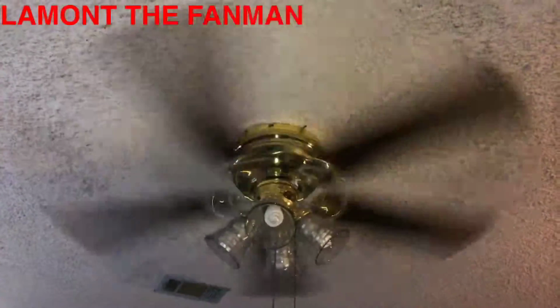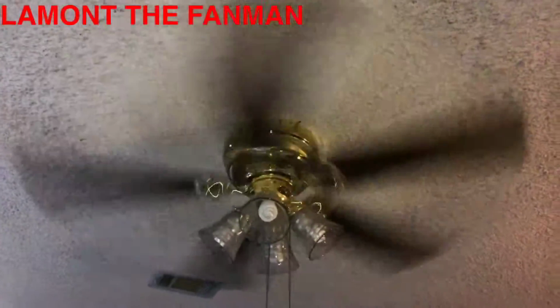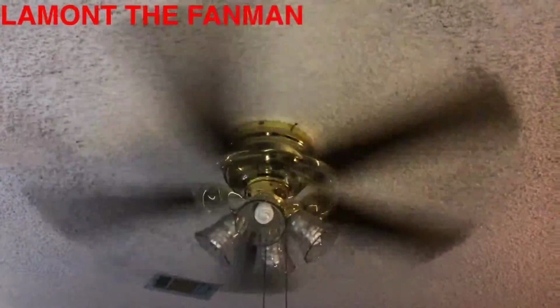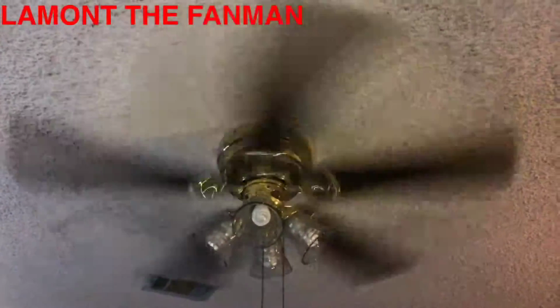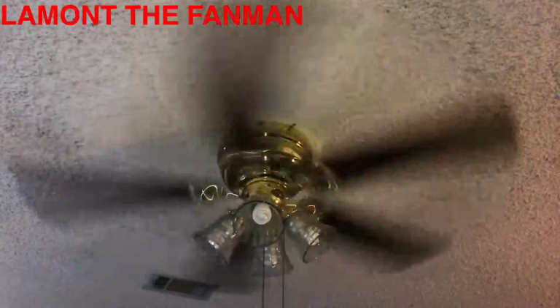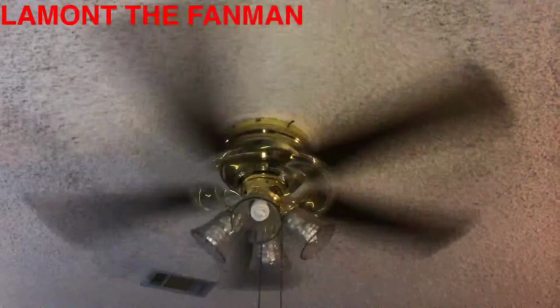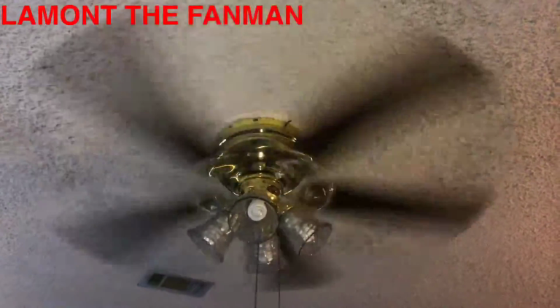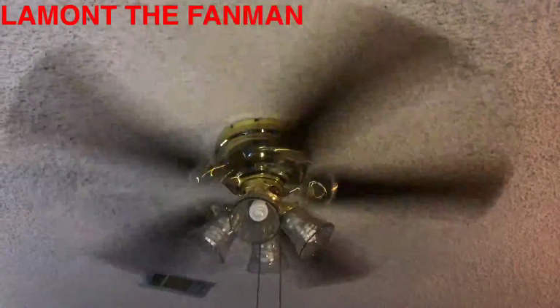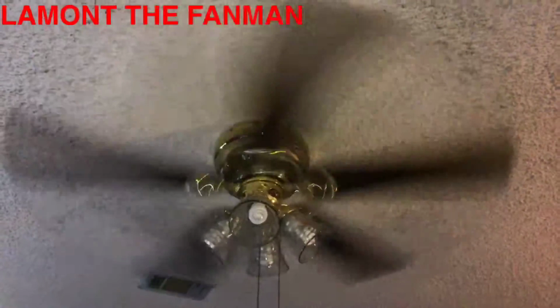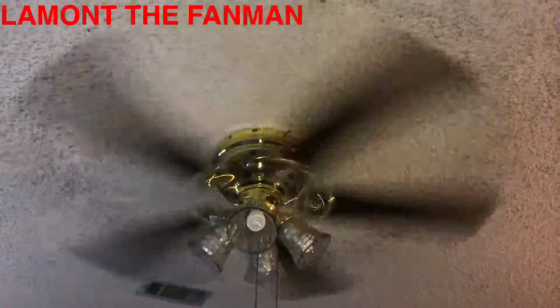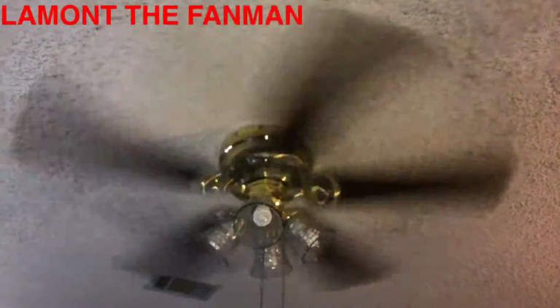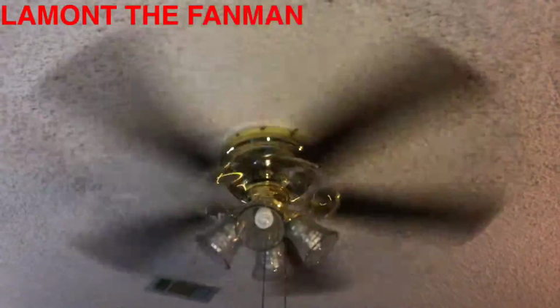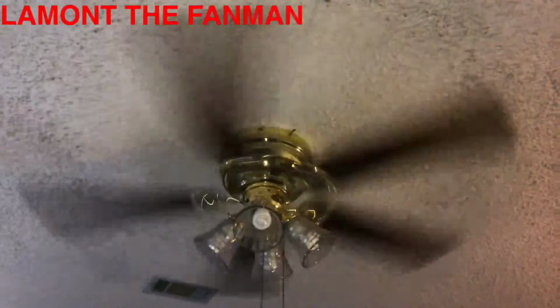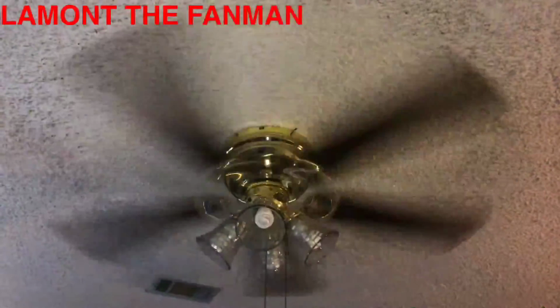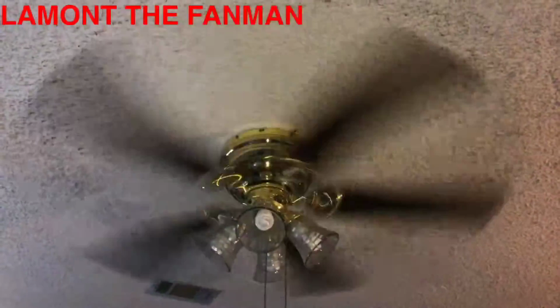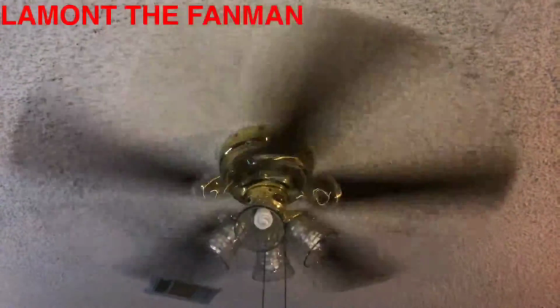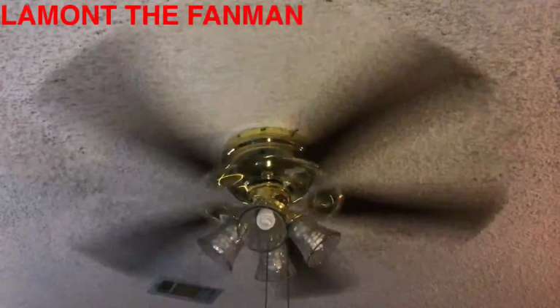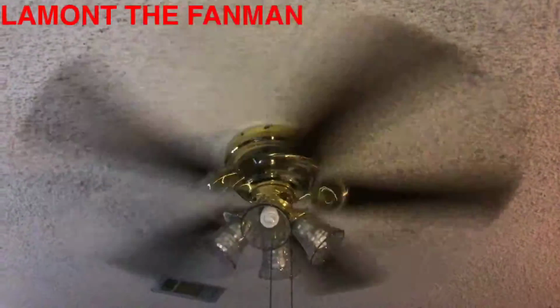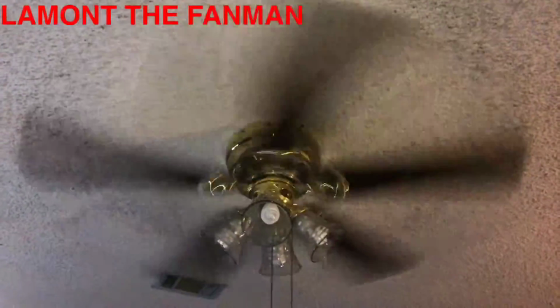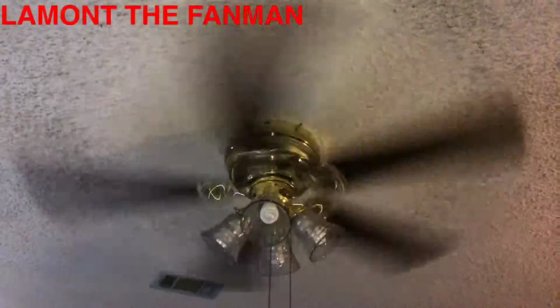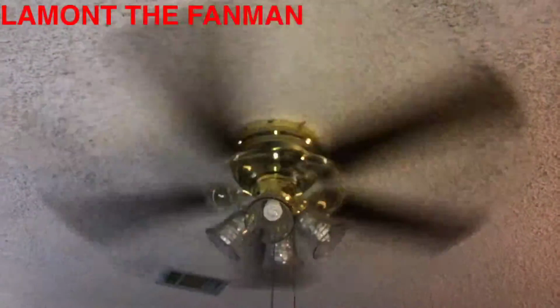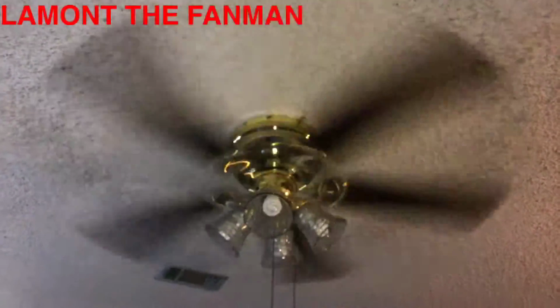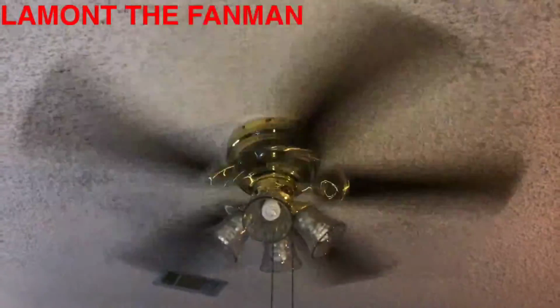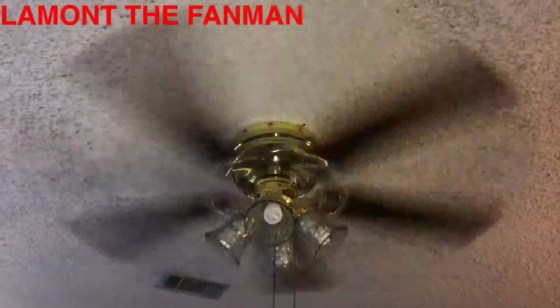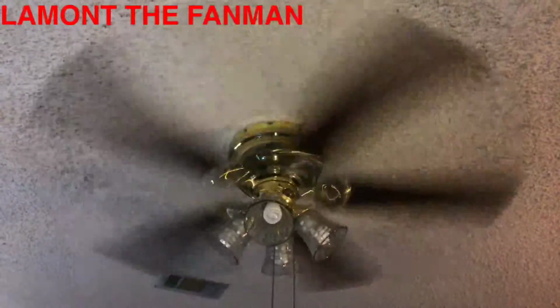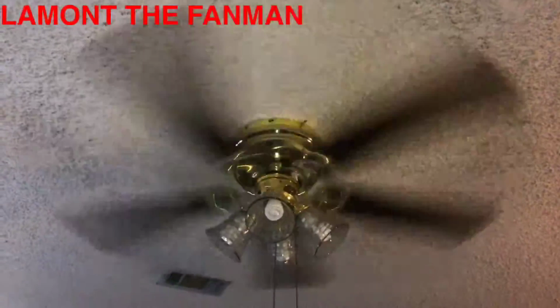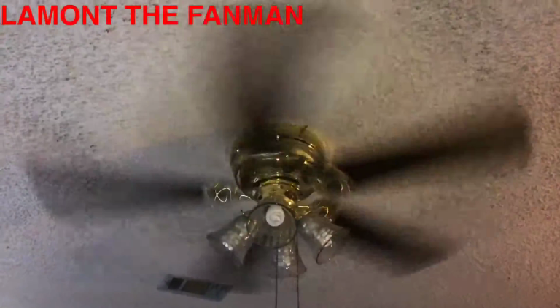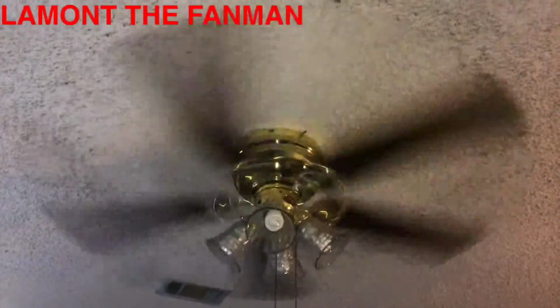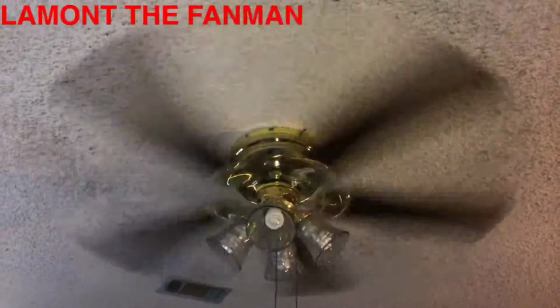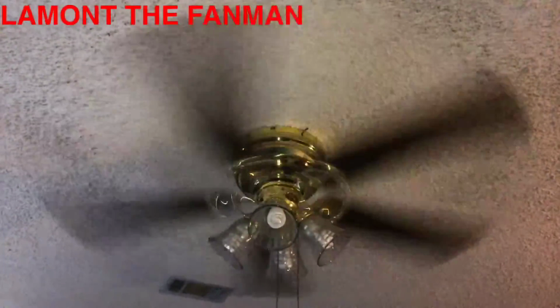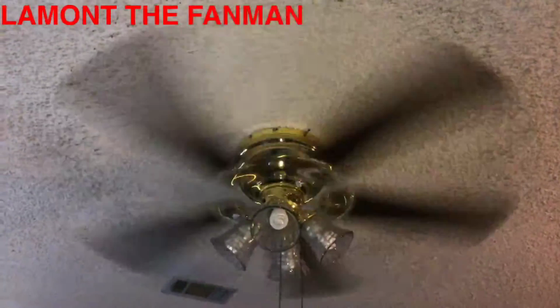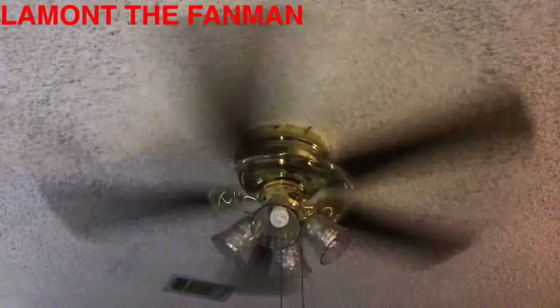I'm filming this on my brand new iPhone 5S. Not the camera that comes with it — it's already pre-installed — but this is a third party camera.